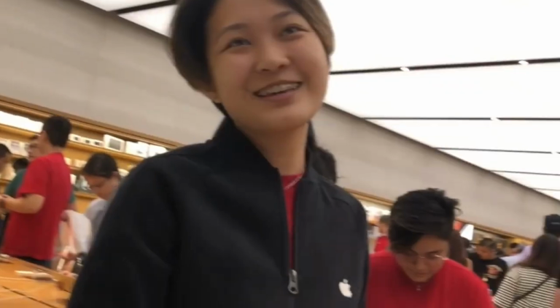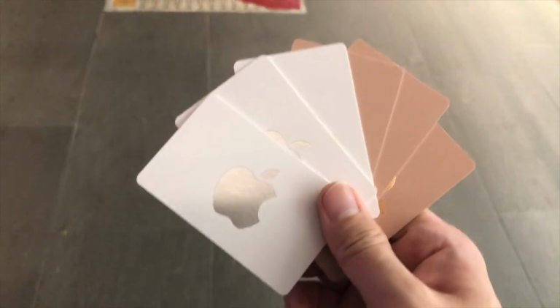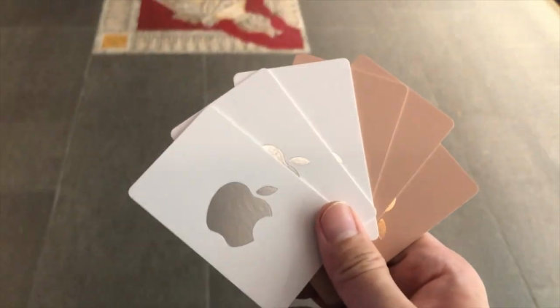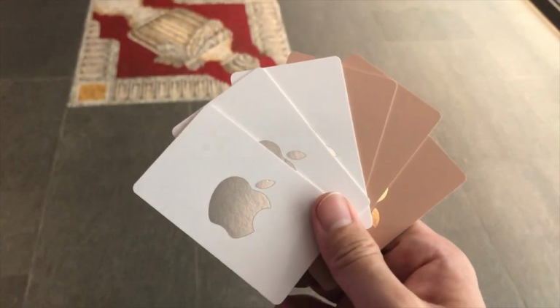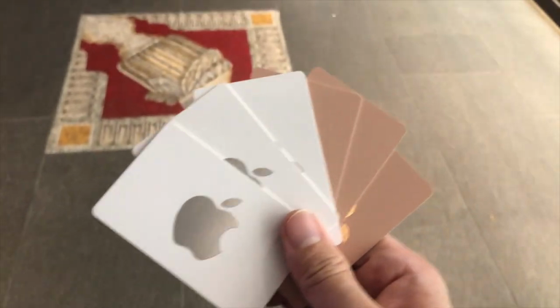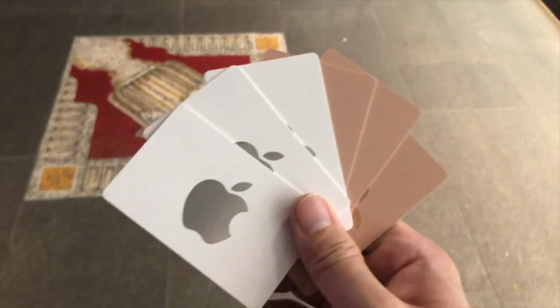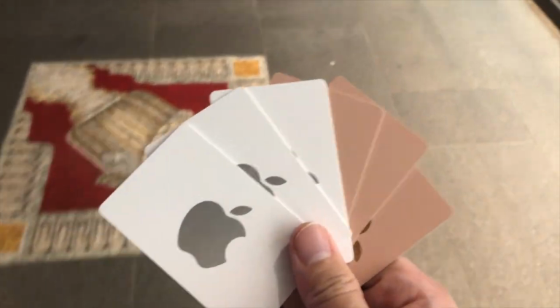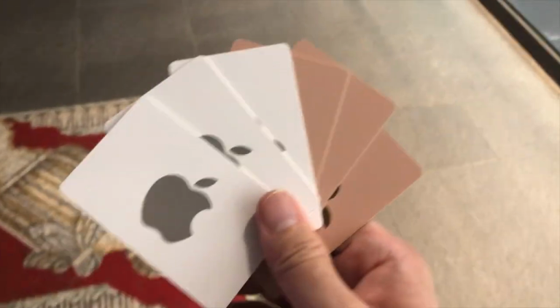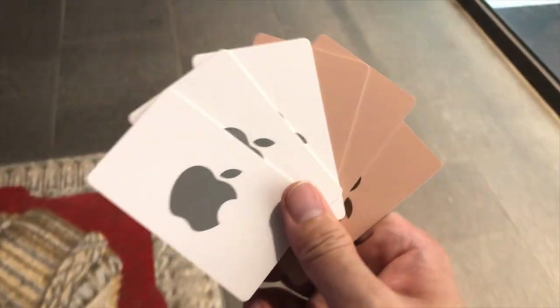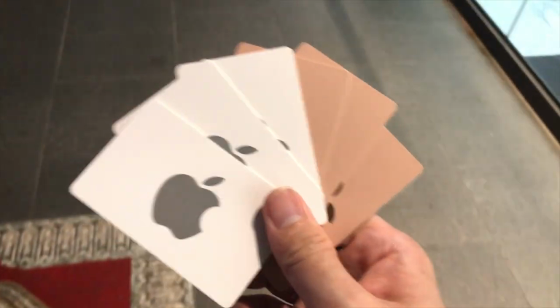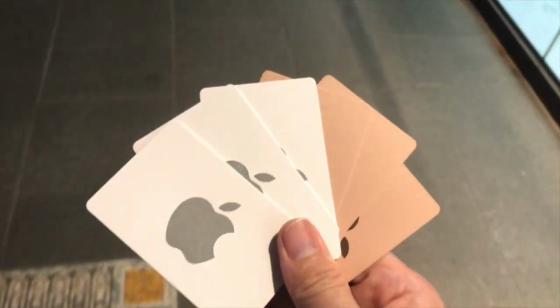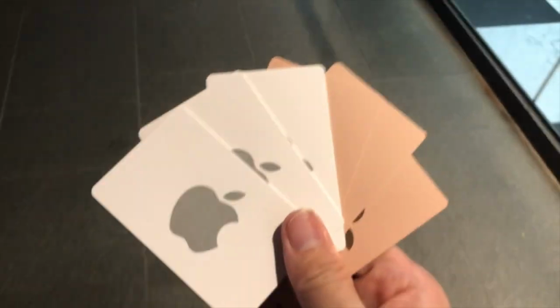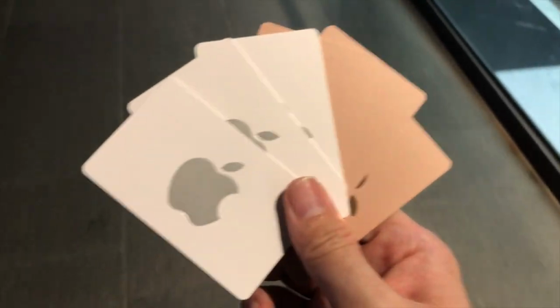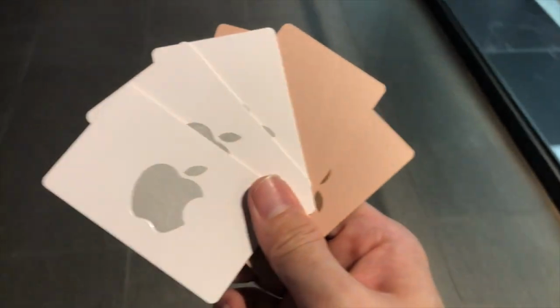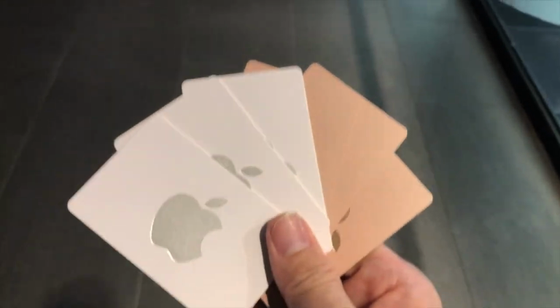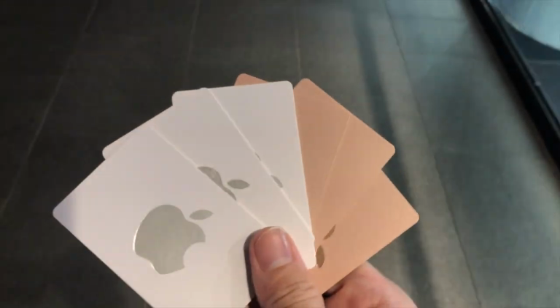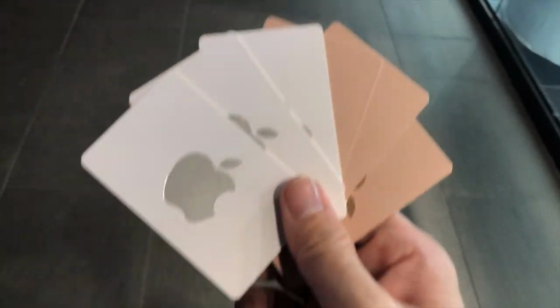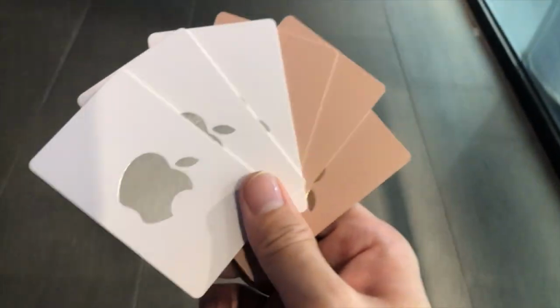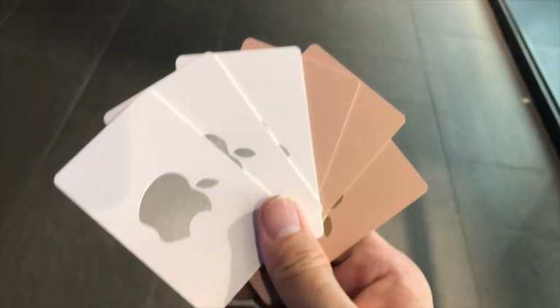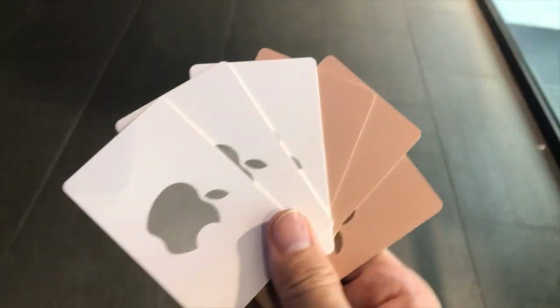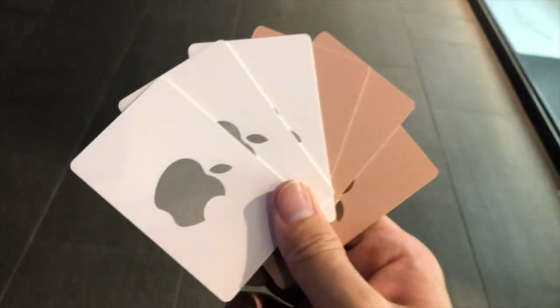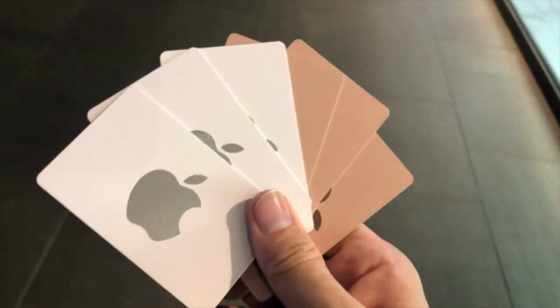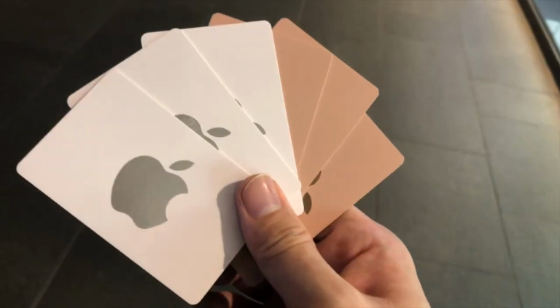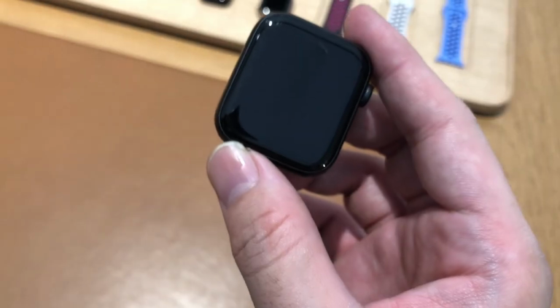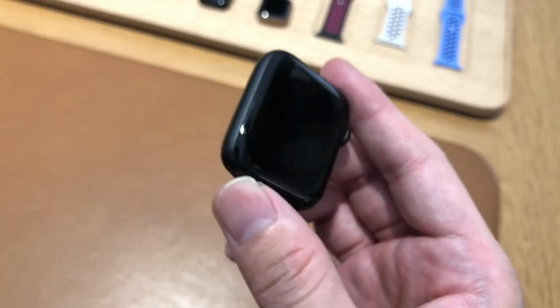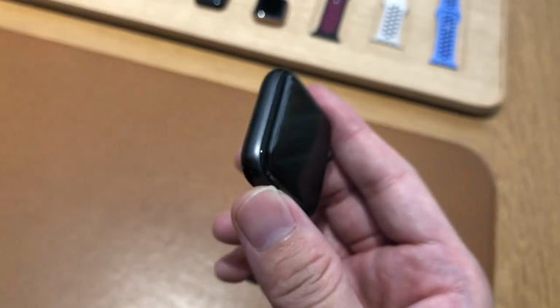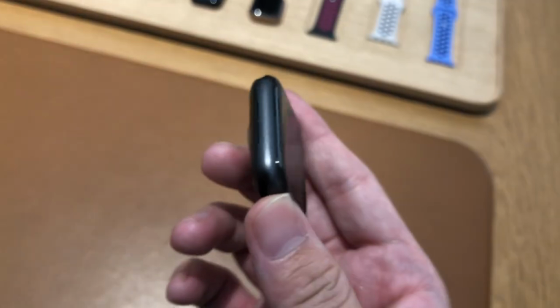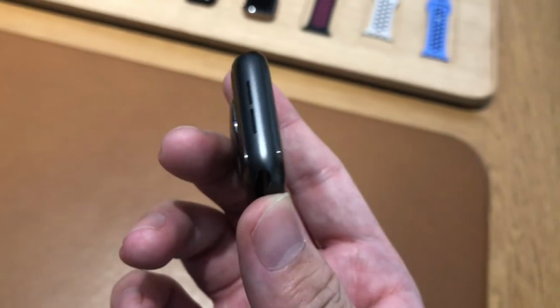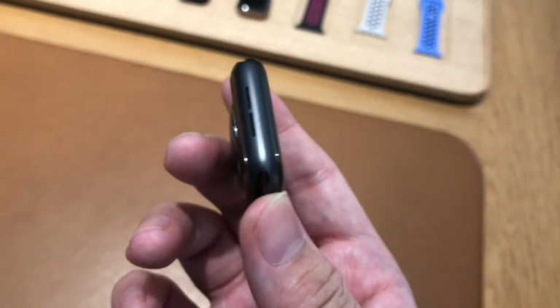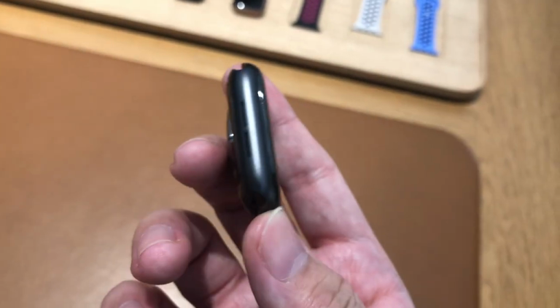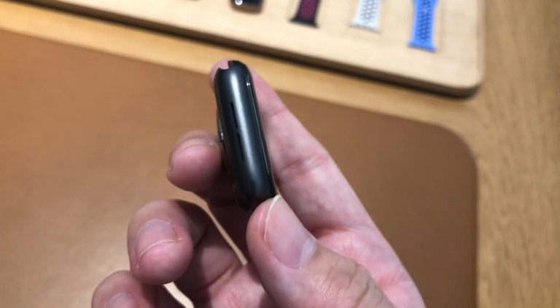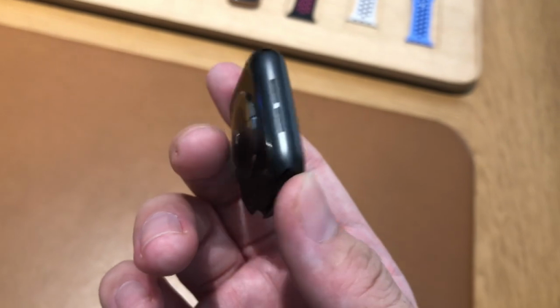Hey, what's up guys? It's me, Mr. Gim here. And today, I'm going to share with you my experience in buying an Apple Watch using a gift card in Apple Orchard Road.